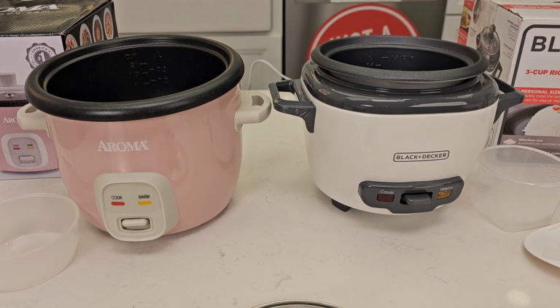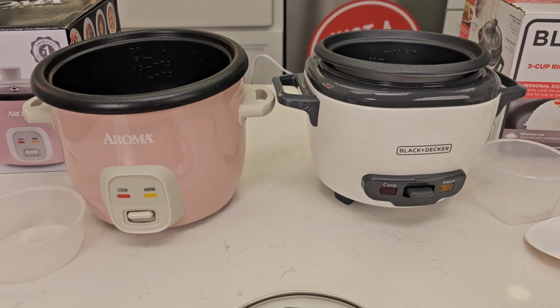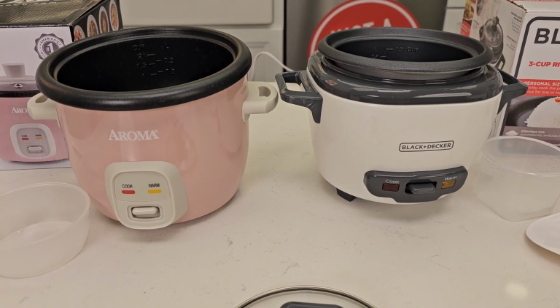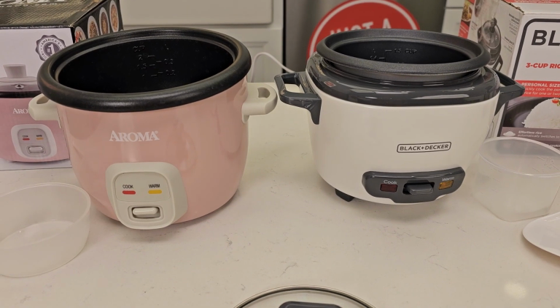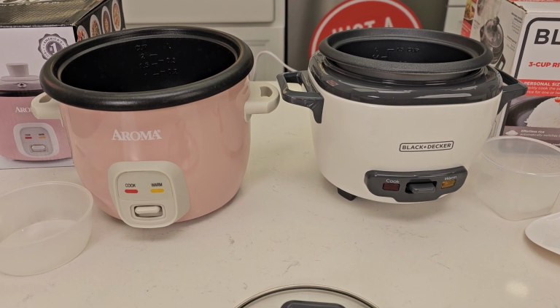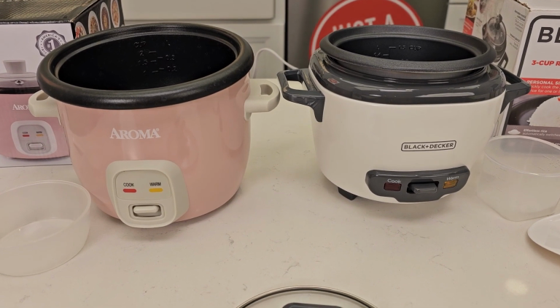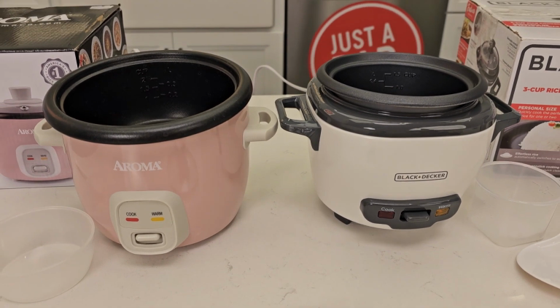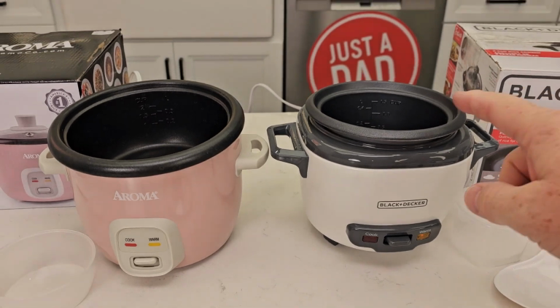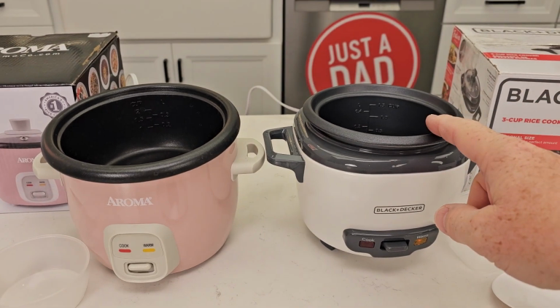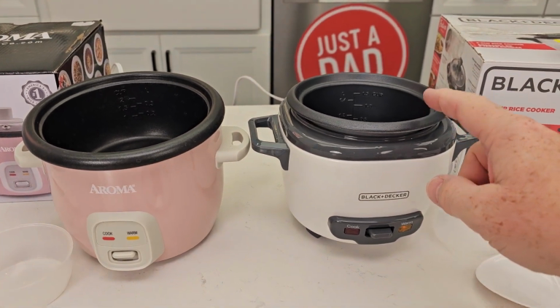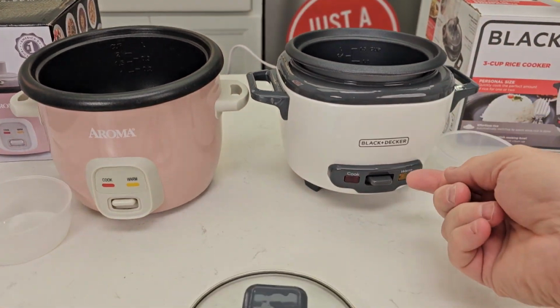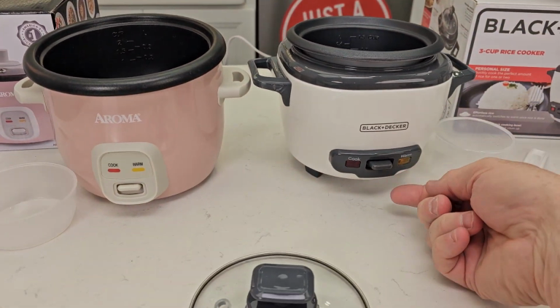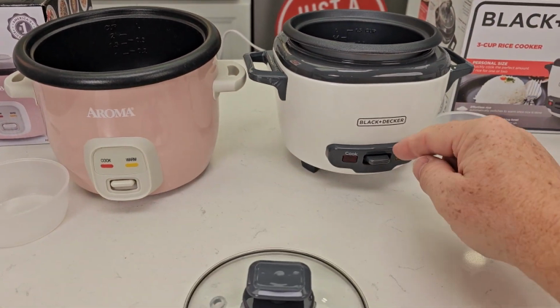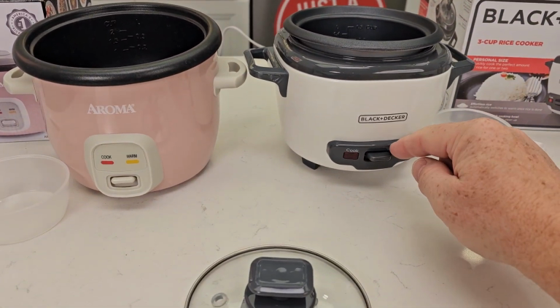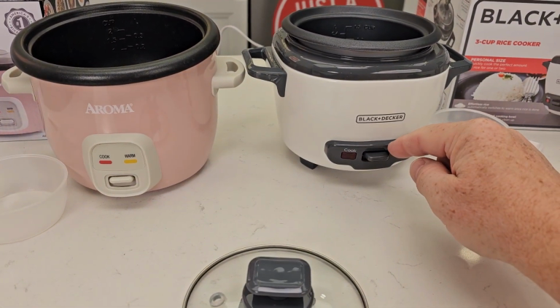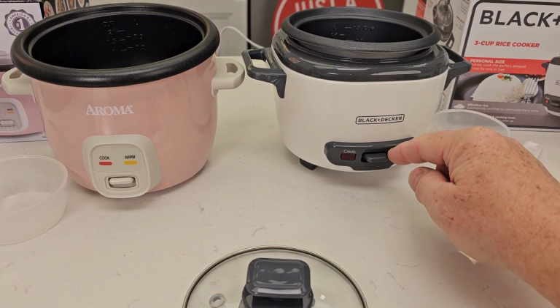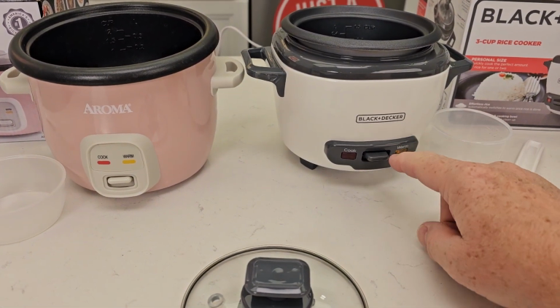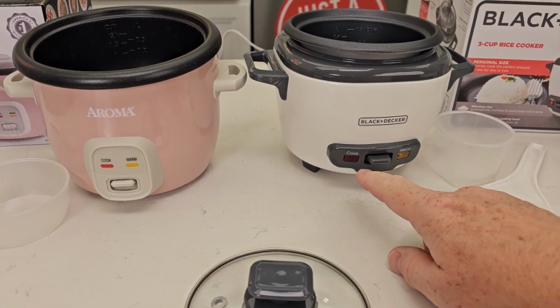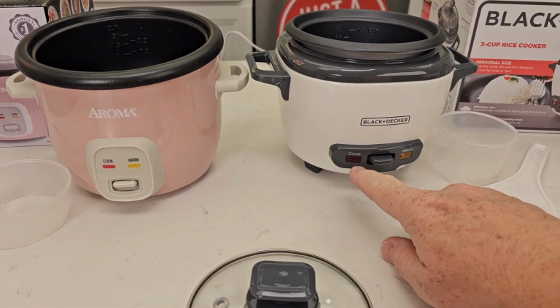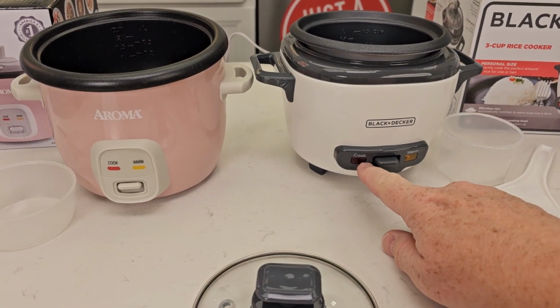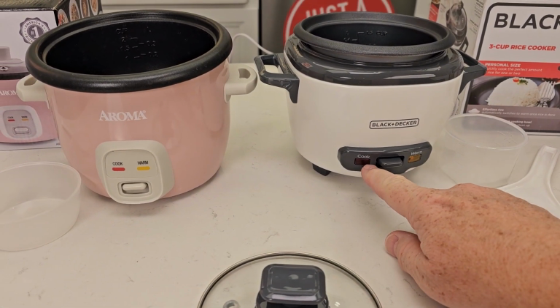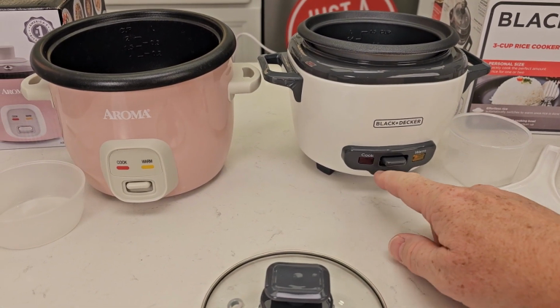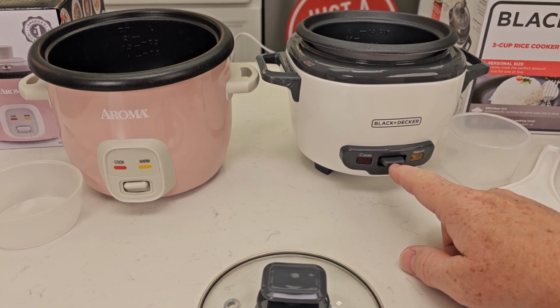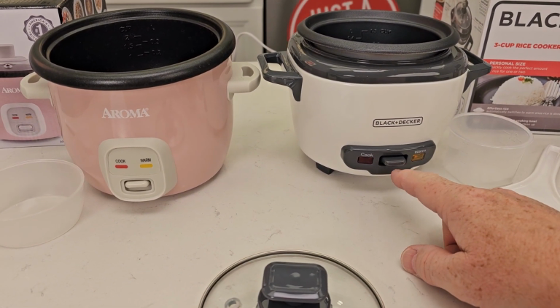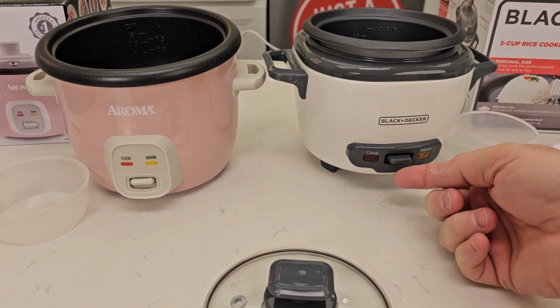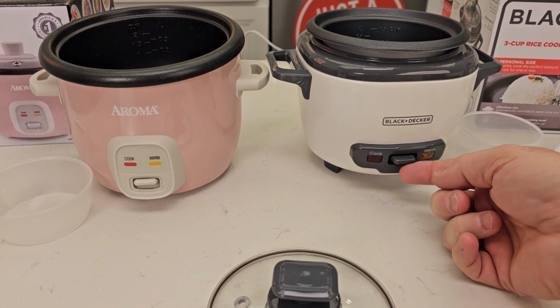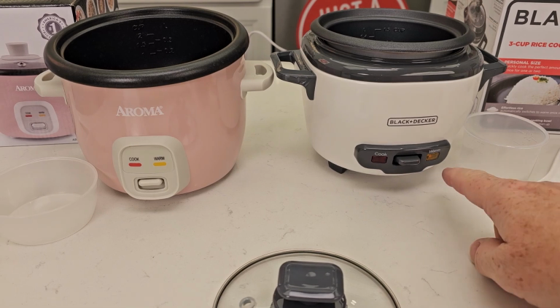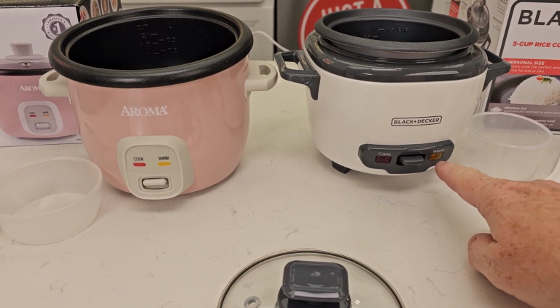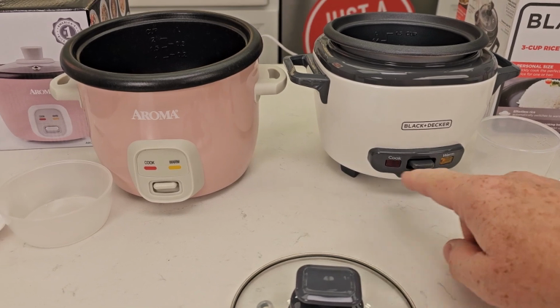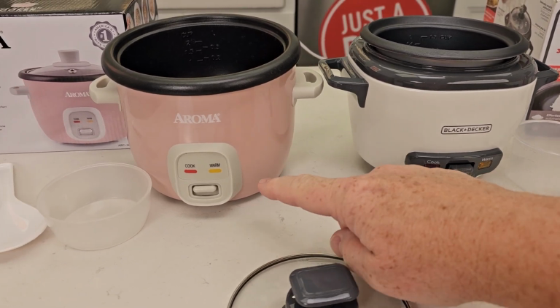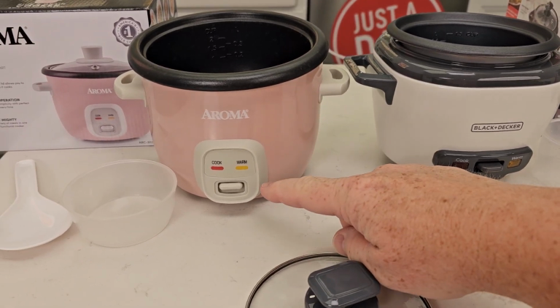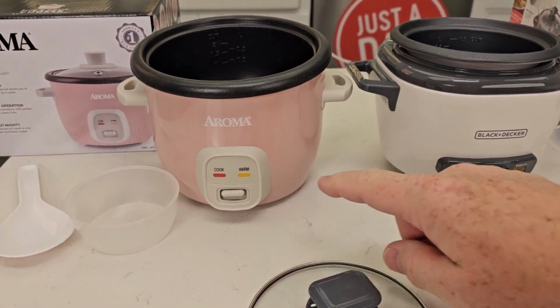They both are very simple to operate. Whenever we put our water and rice in, we're simply going to push this lever down and it's going to start cooking. When it's done cooking it's going to flip up and the warm light's going to kick on.